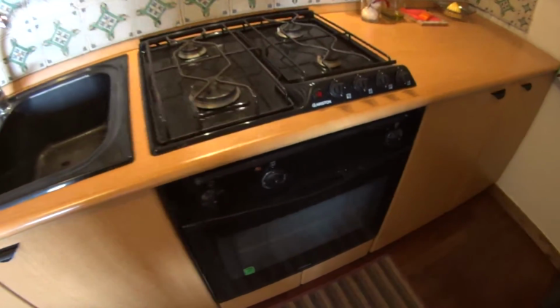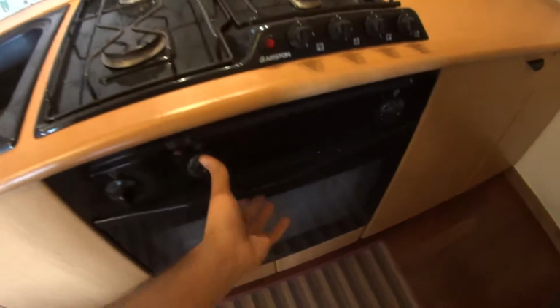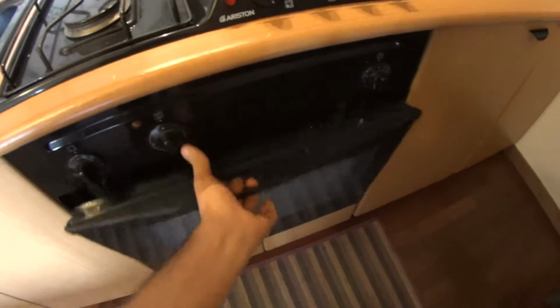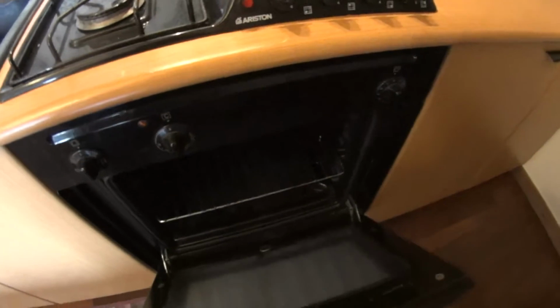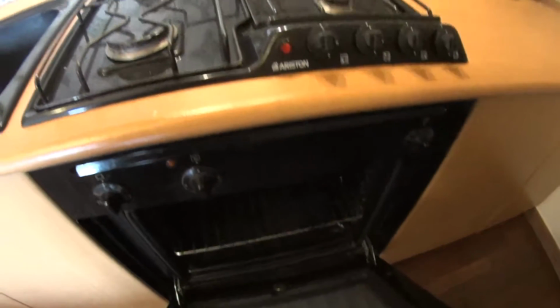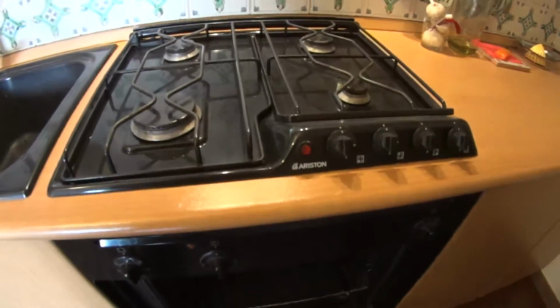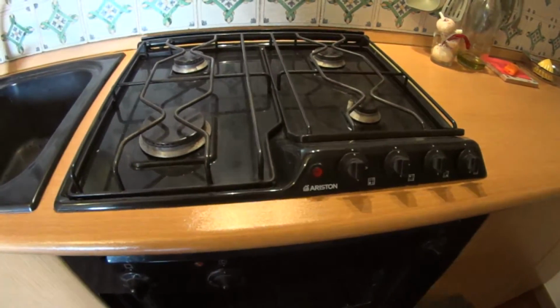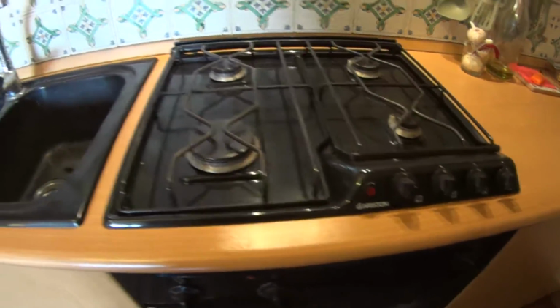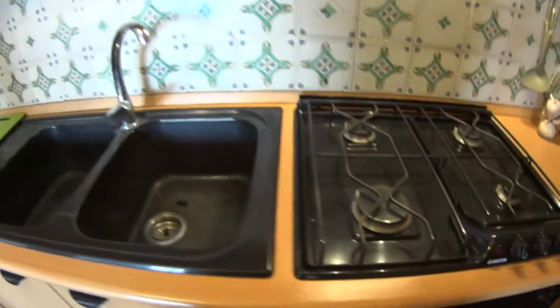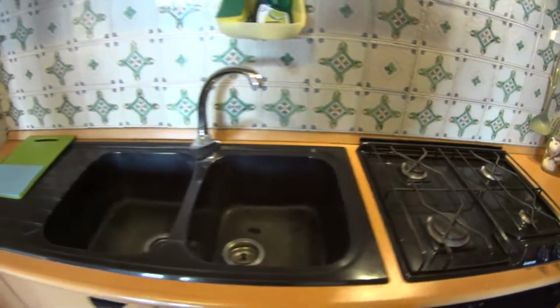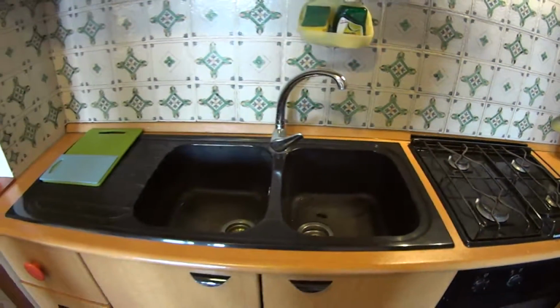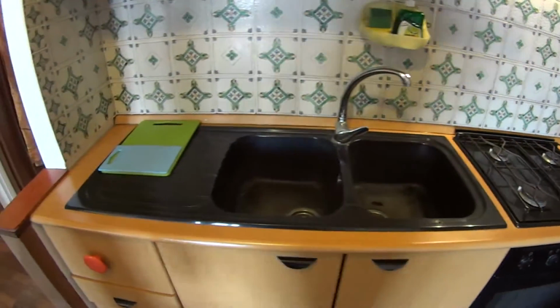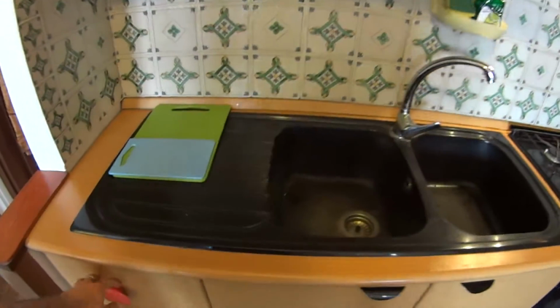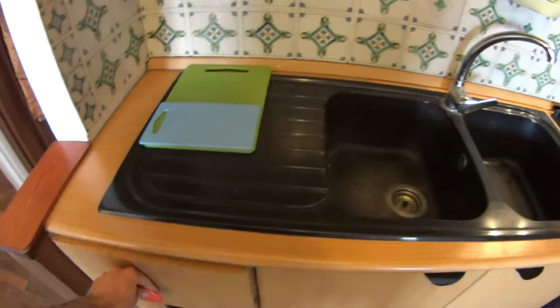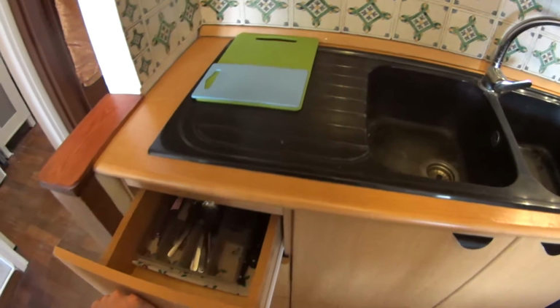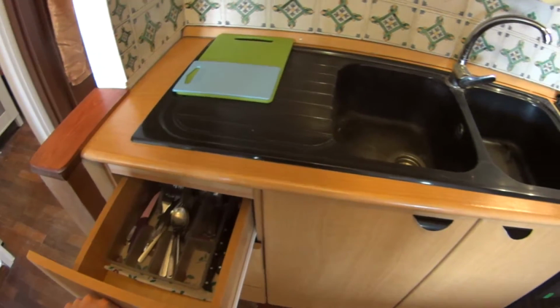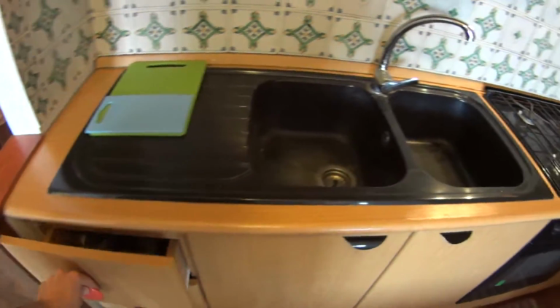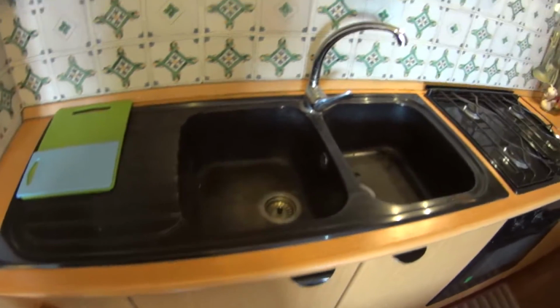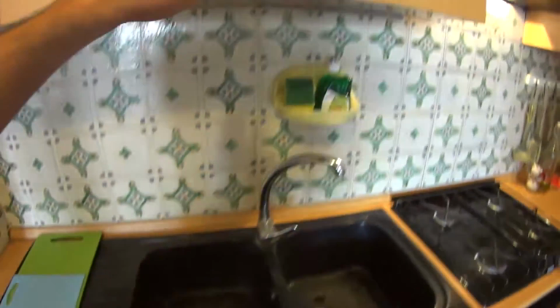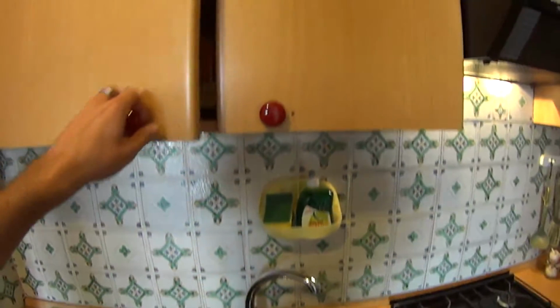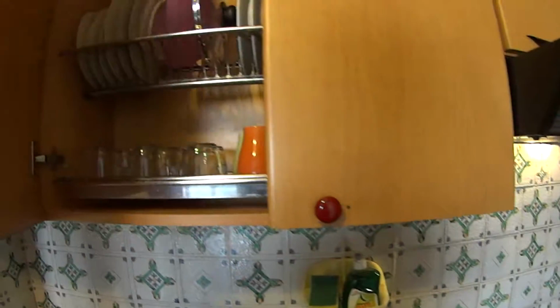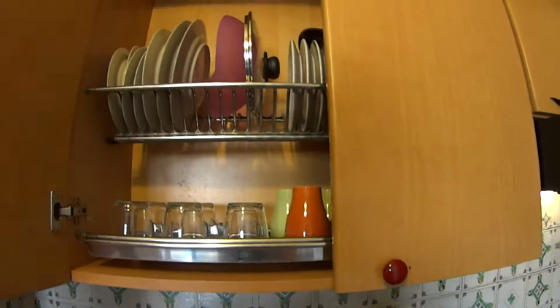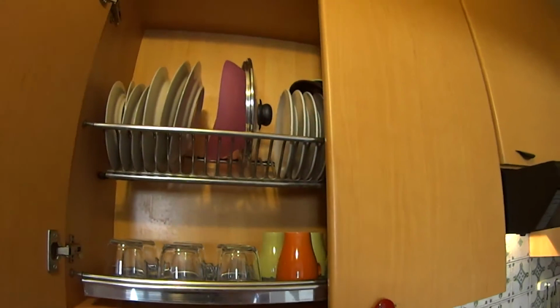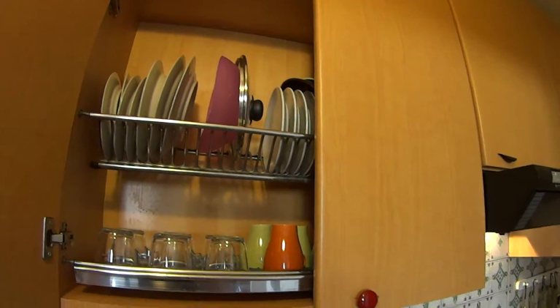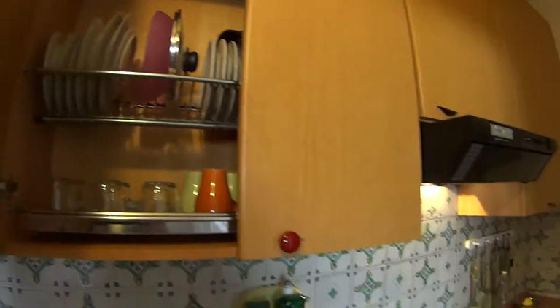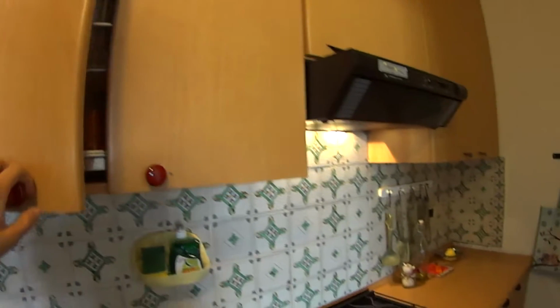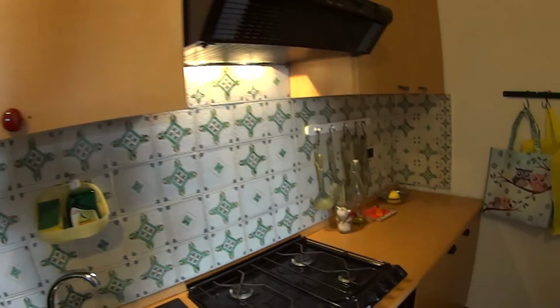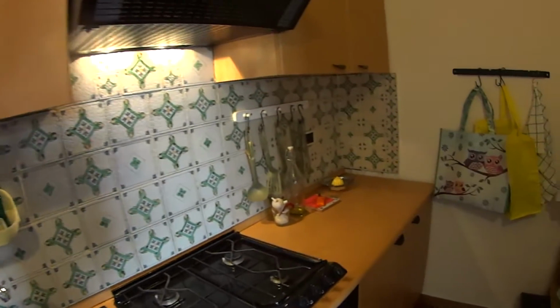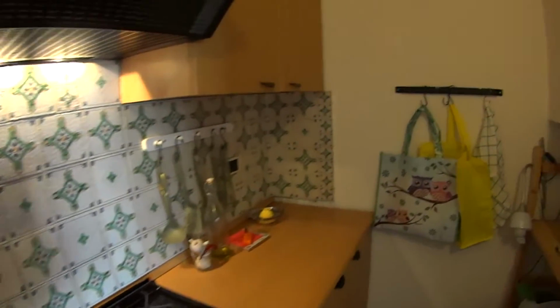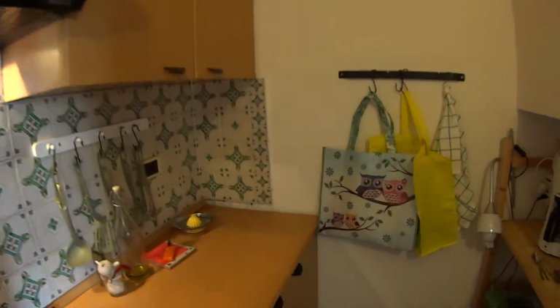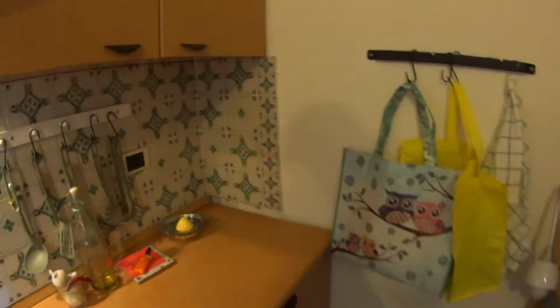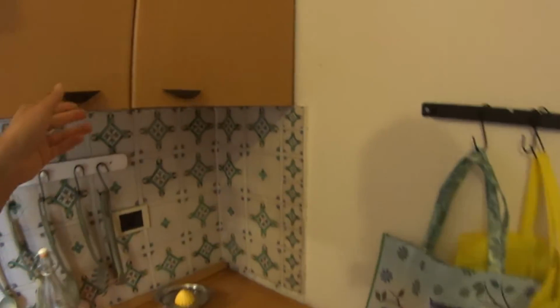The oven and the gas stove. We find the utensils for cooking, pots, glasses and plates, and plenty of cupboards.